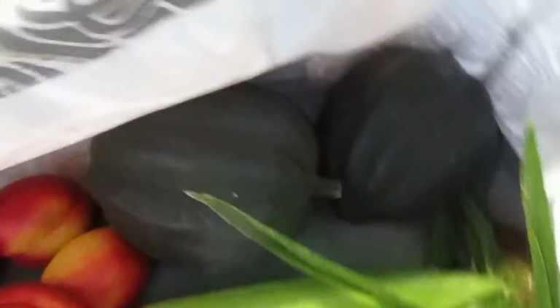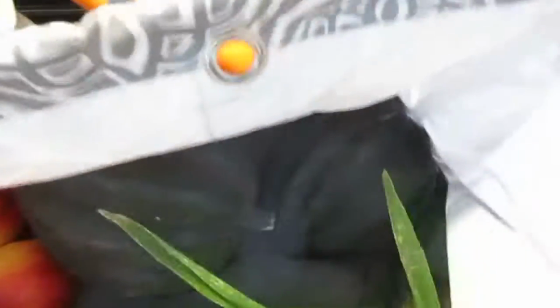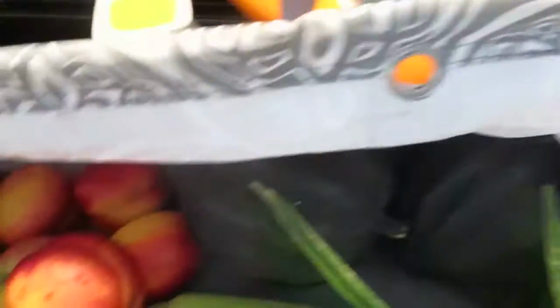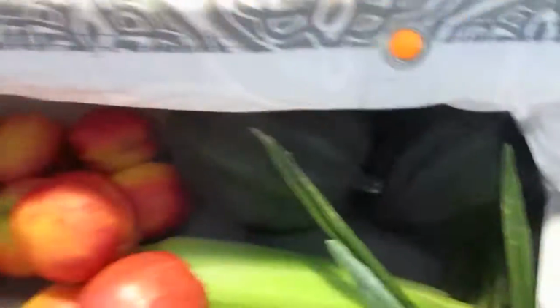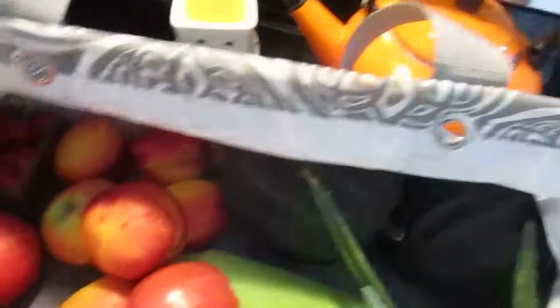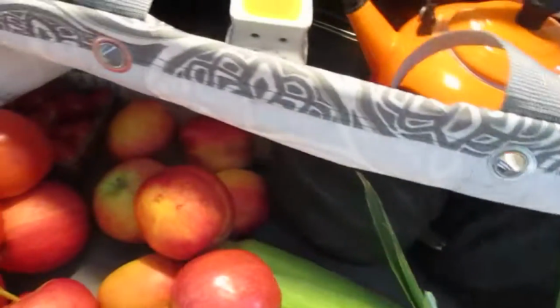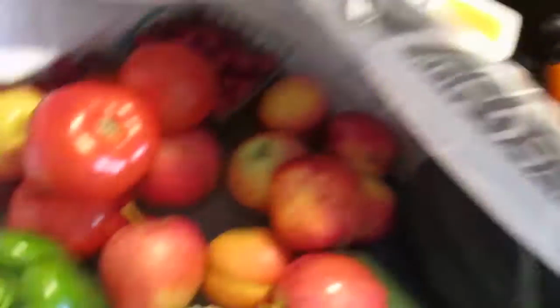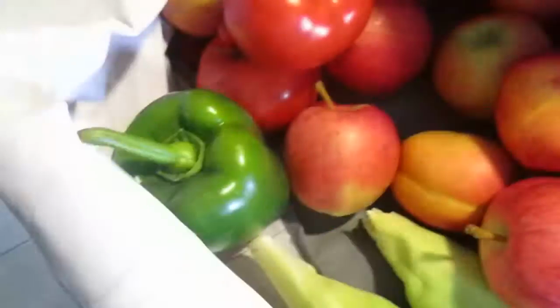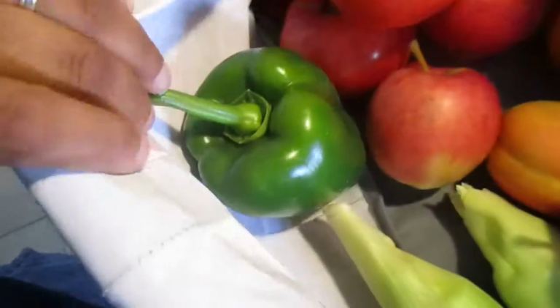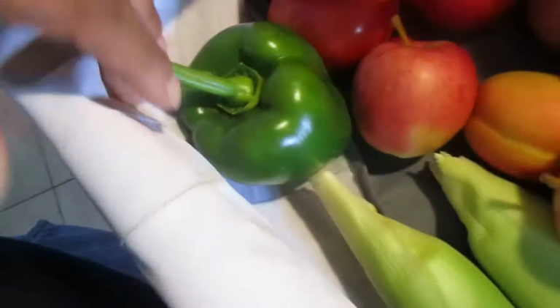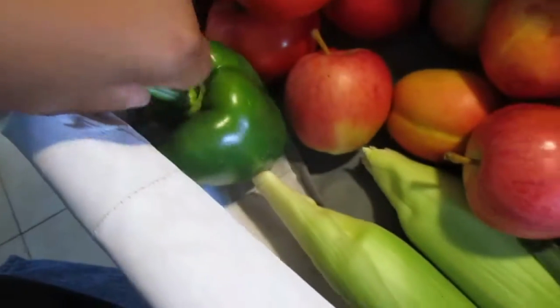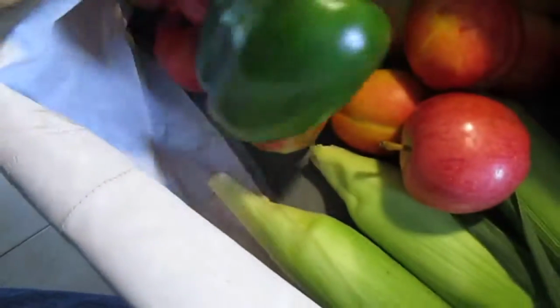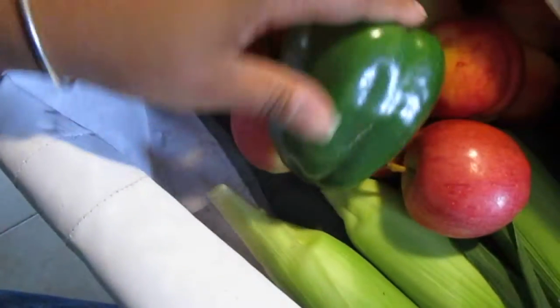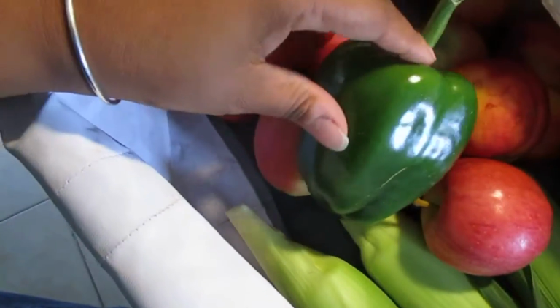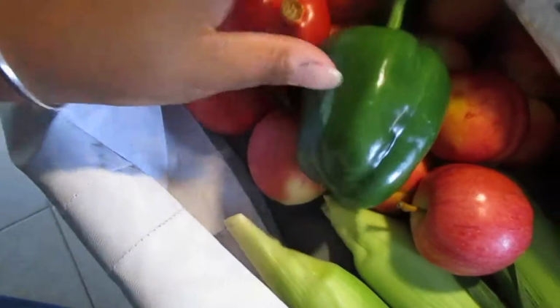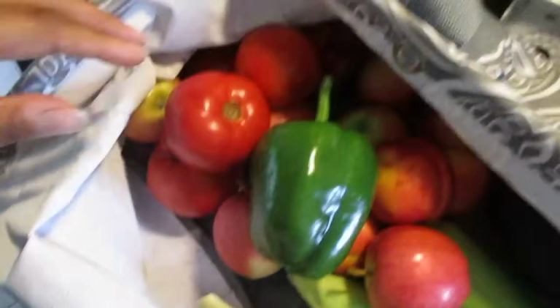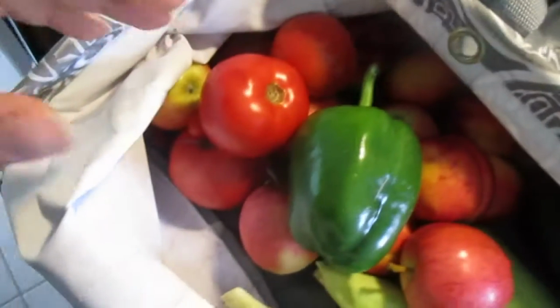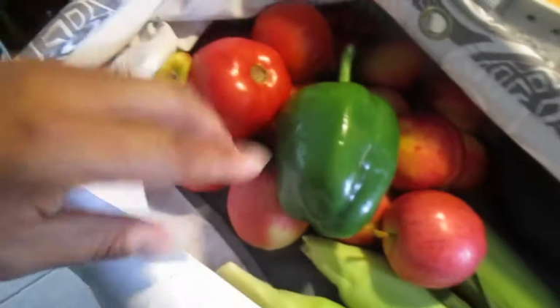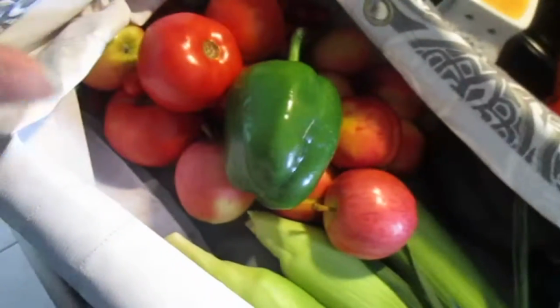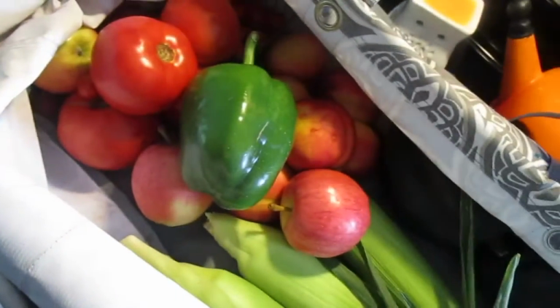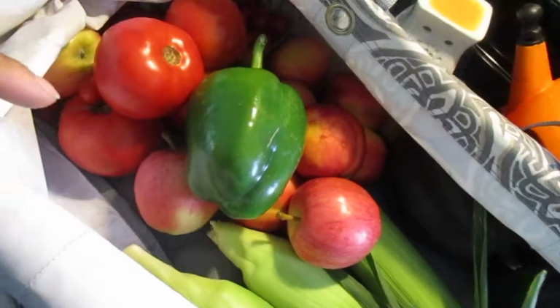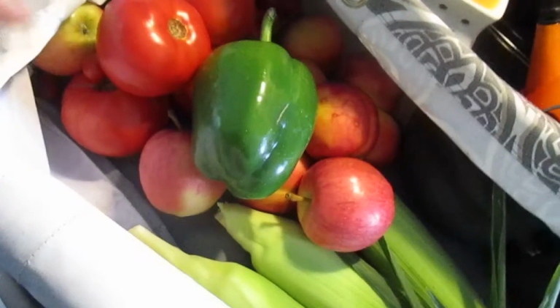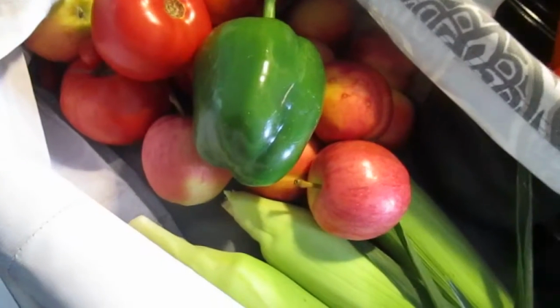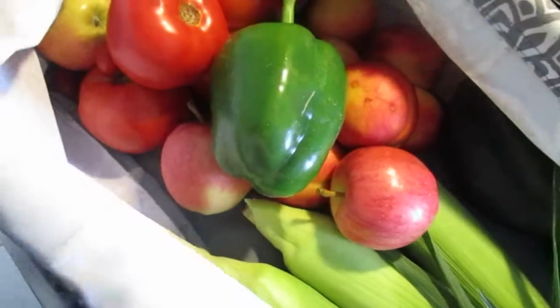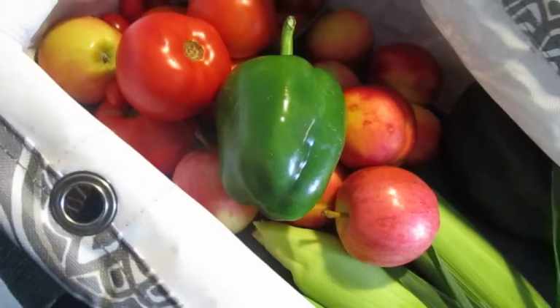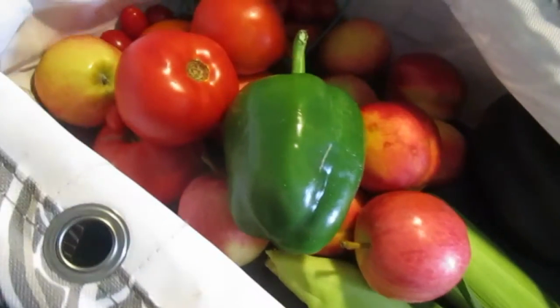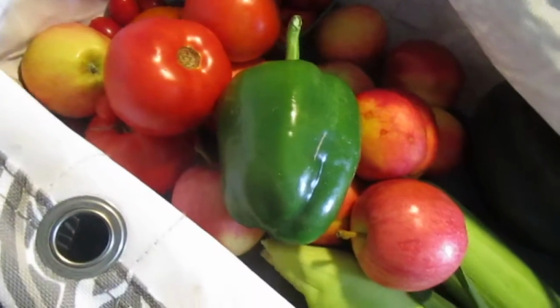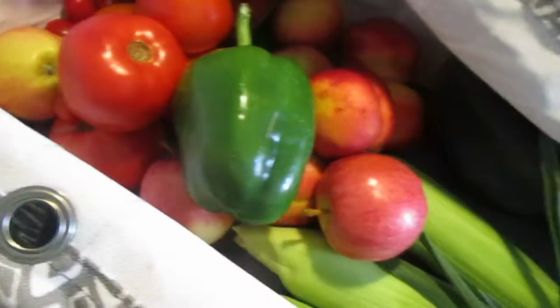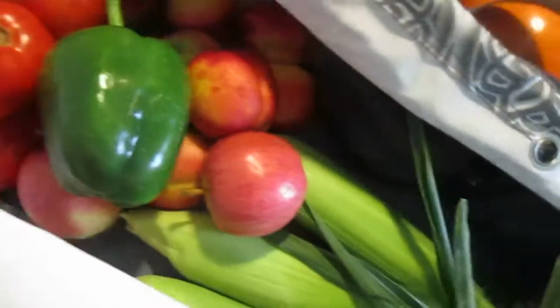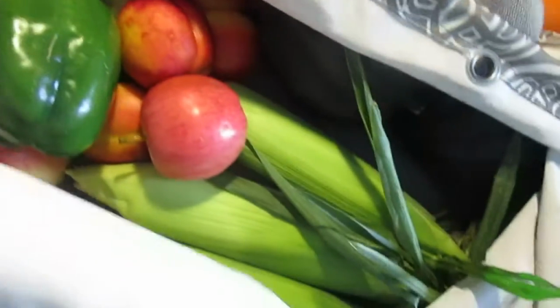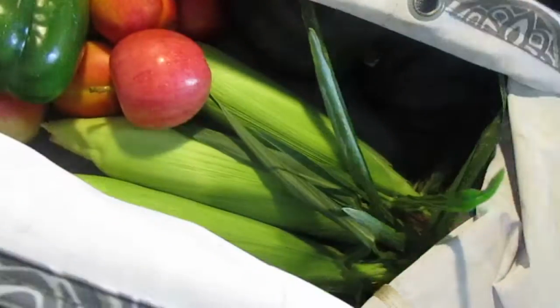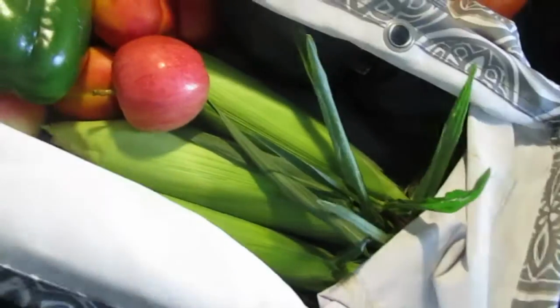Those are acorn squash, so we're getting winter squashes. I got one bell pepper. I had another bell pepper but I had bell peppers from last week, so I just put it in a donation box. It was a pretty big one. And that's it.